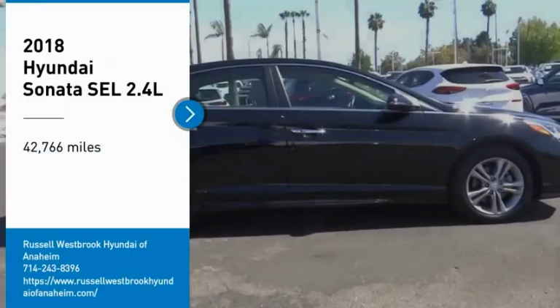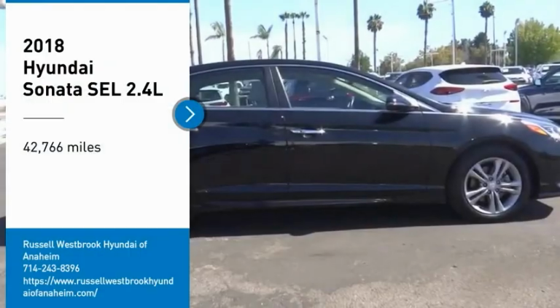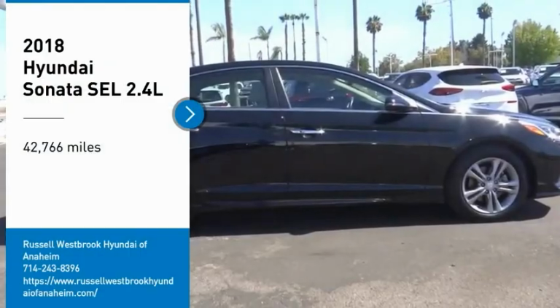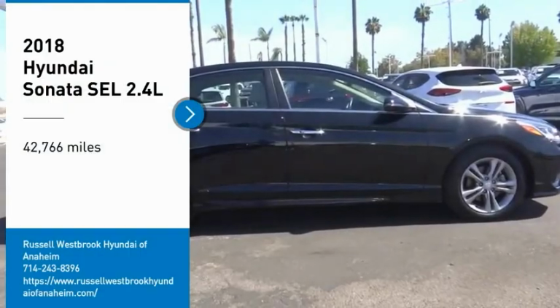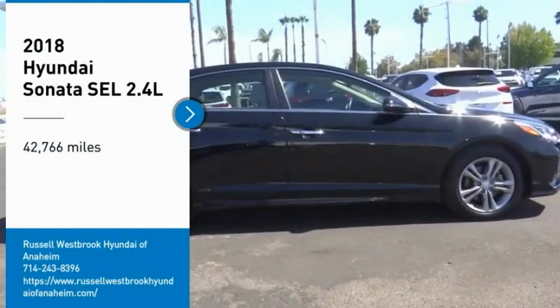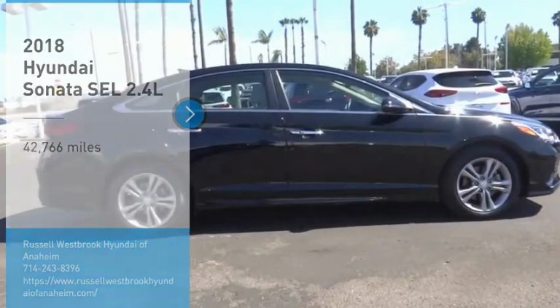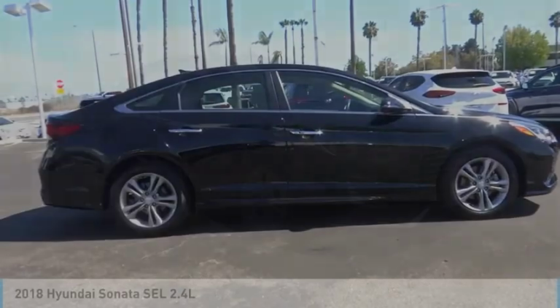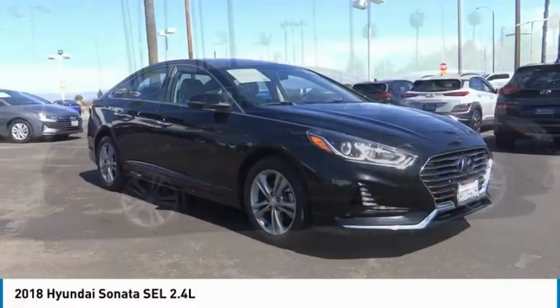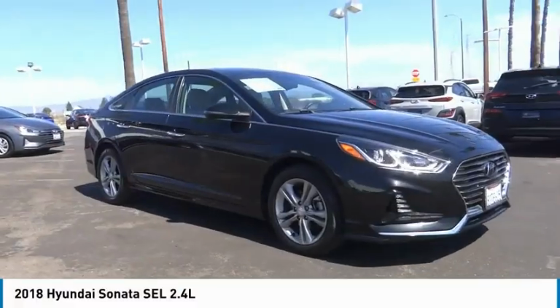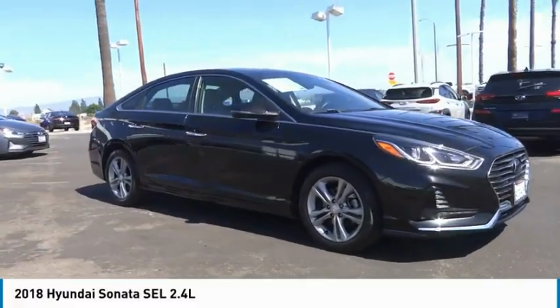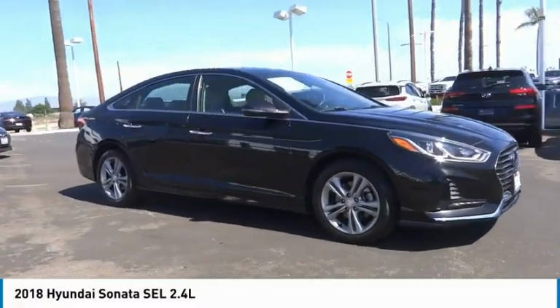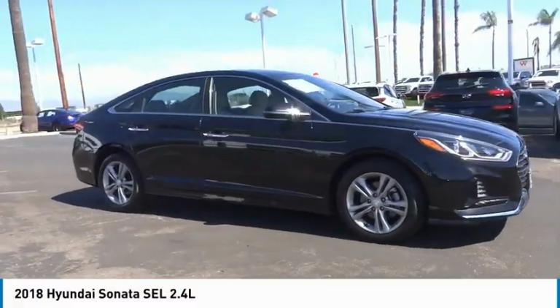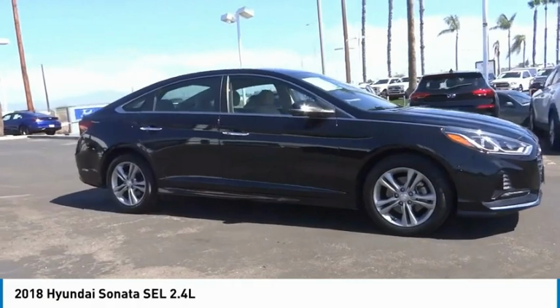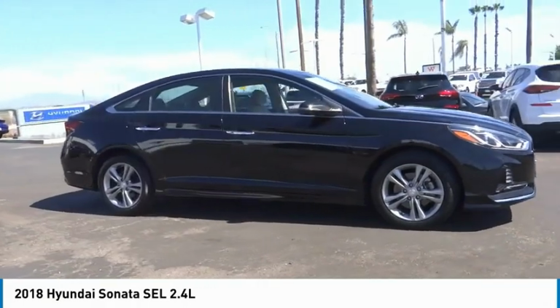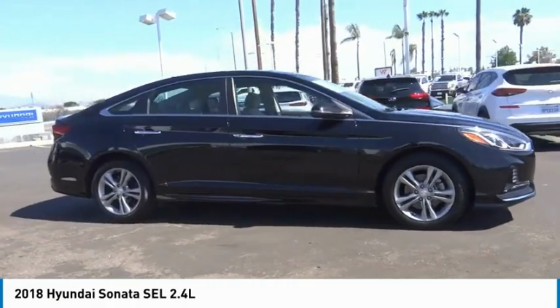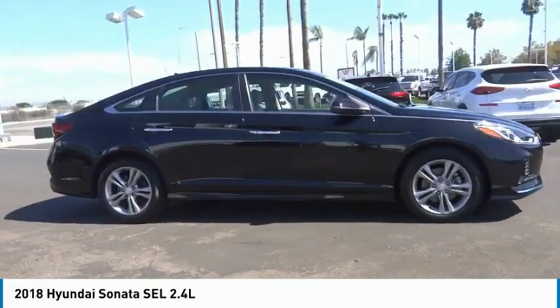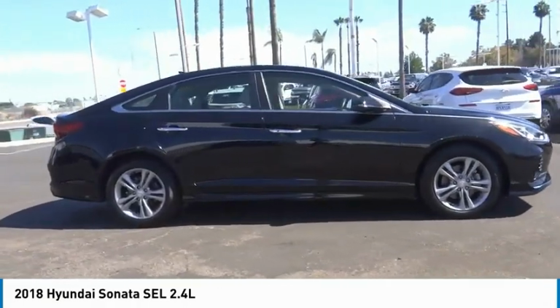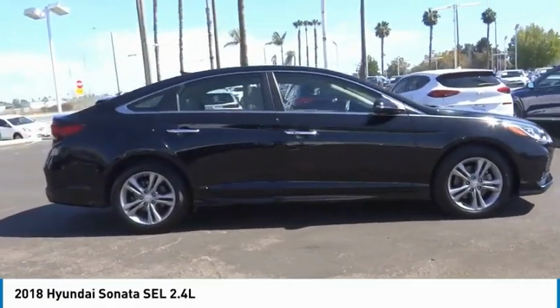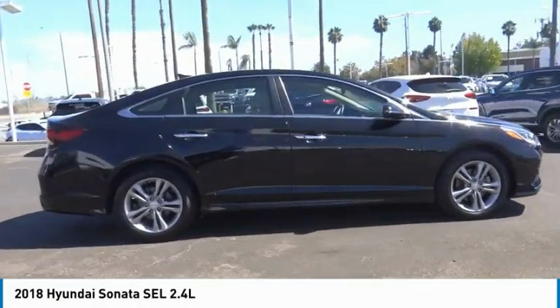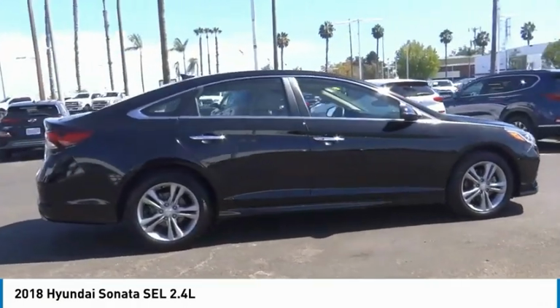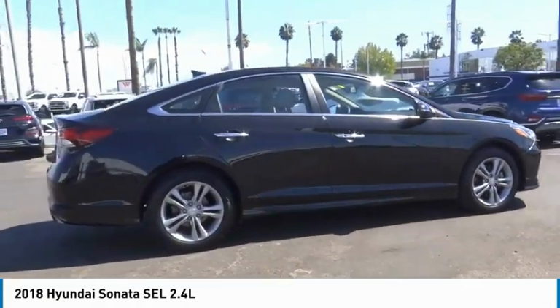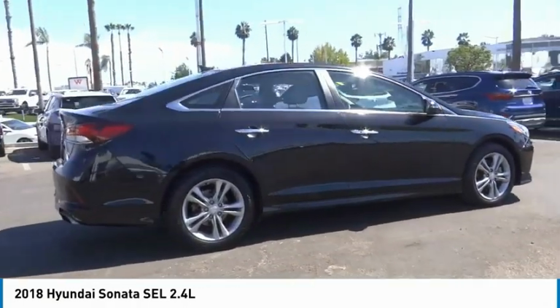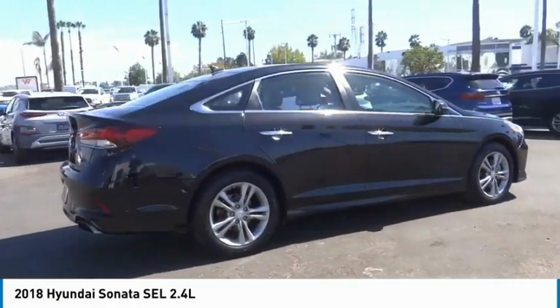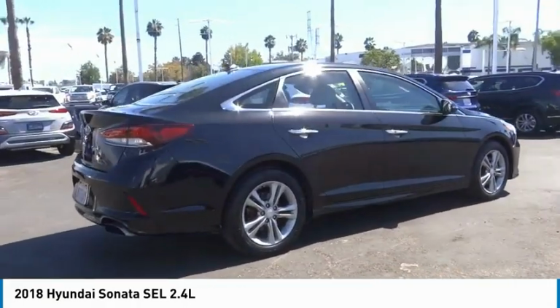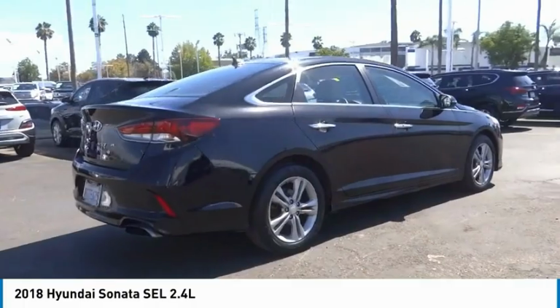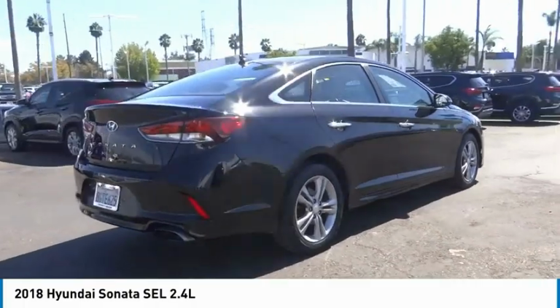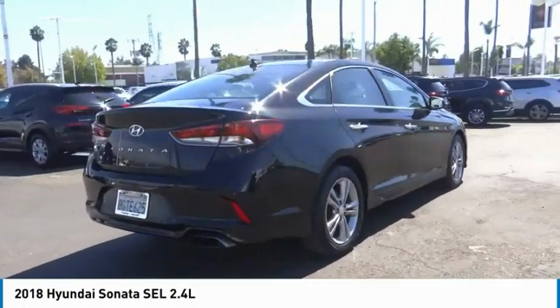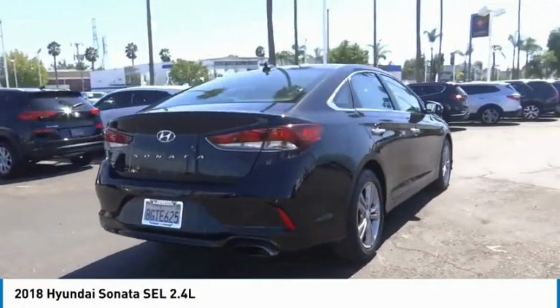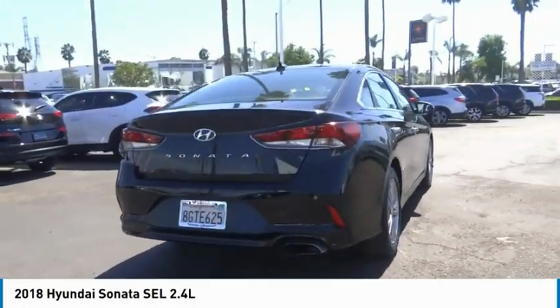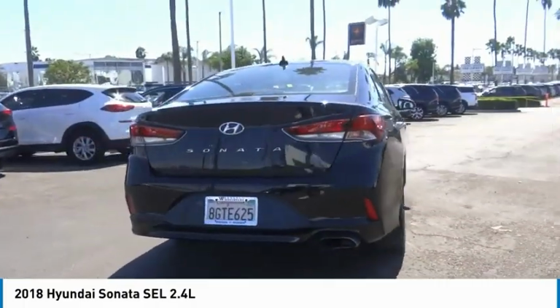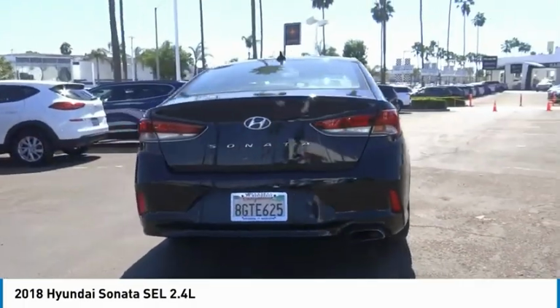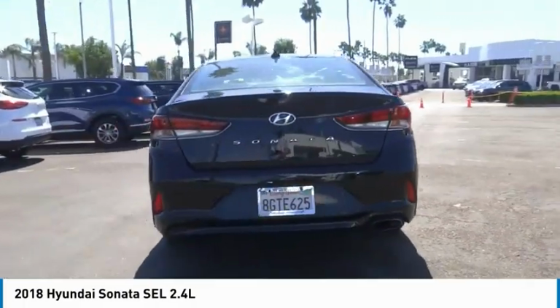Make a great choice today with the 2018 Sonata. The Sonata has a long list of technologically advanced interior features and options that make driving safer, more convenient, and much more fun.